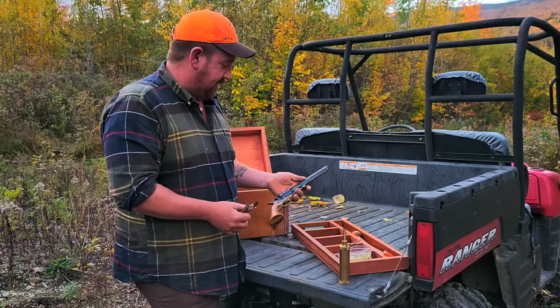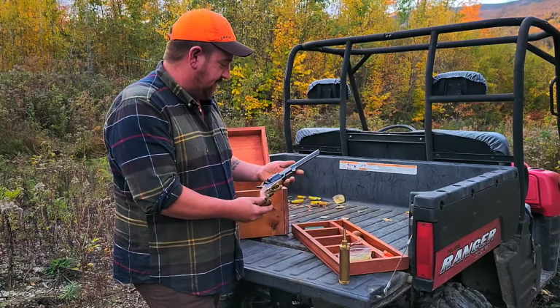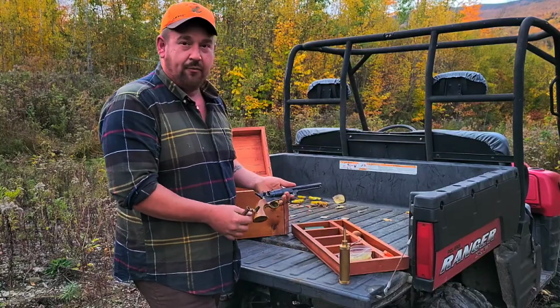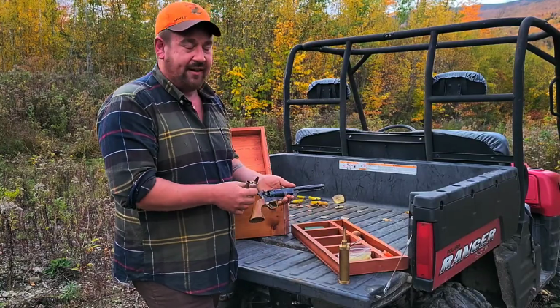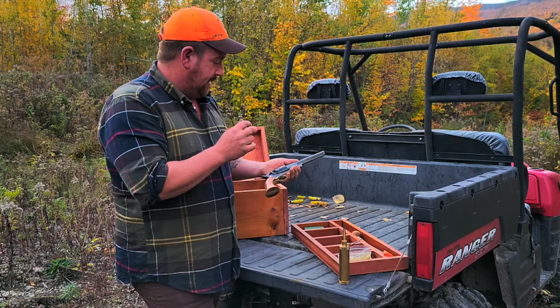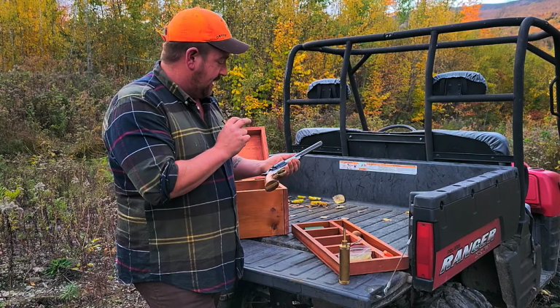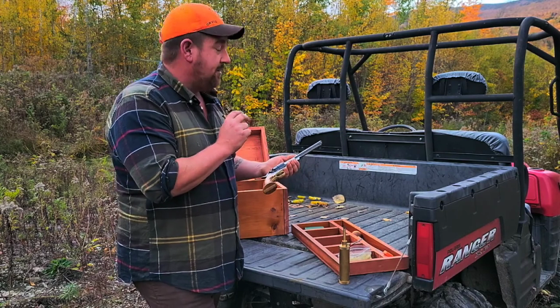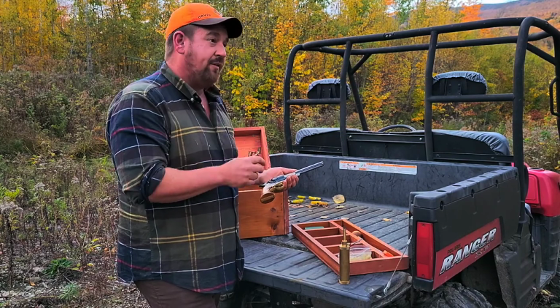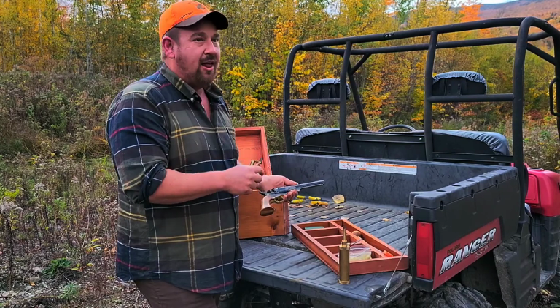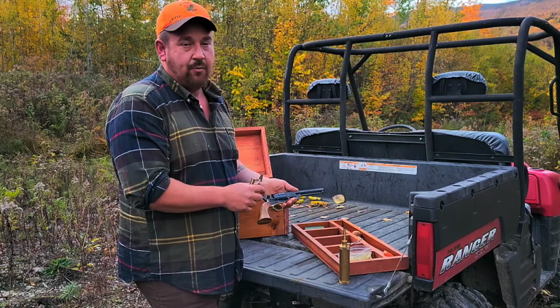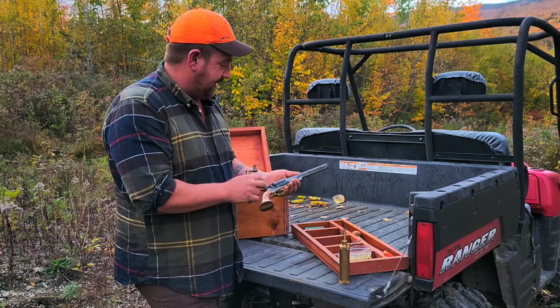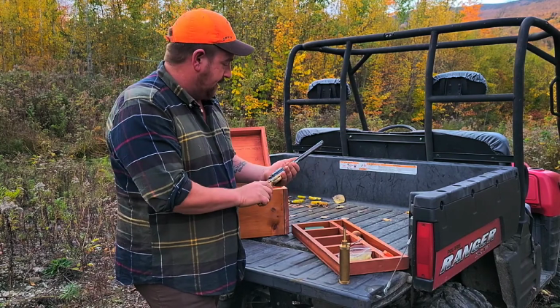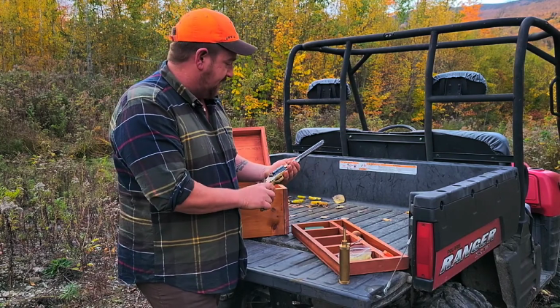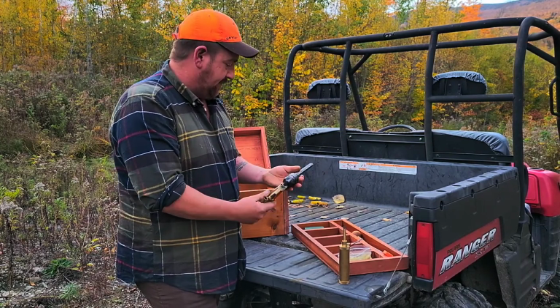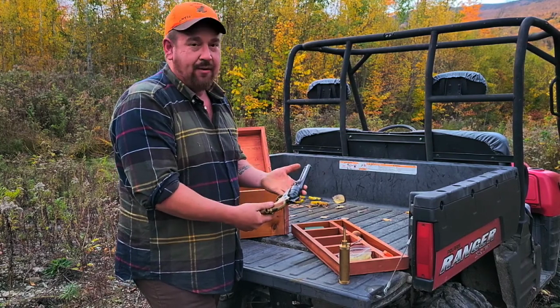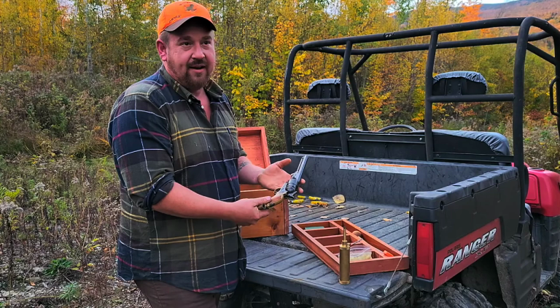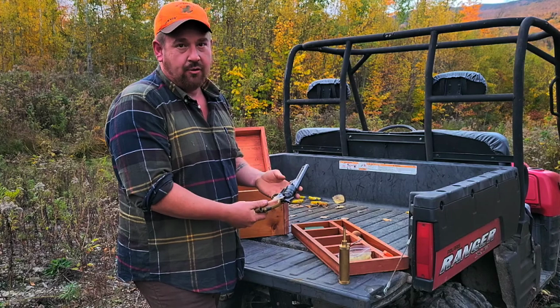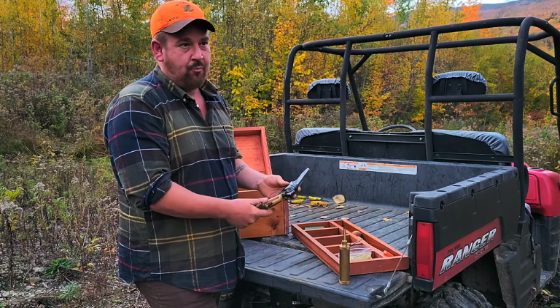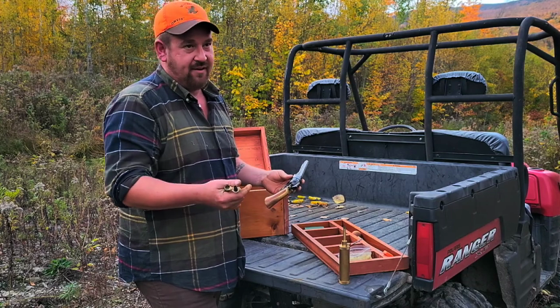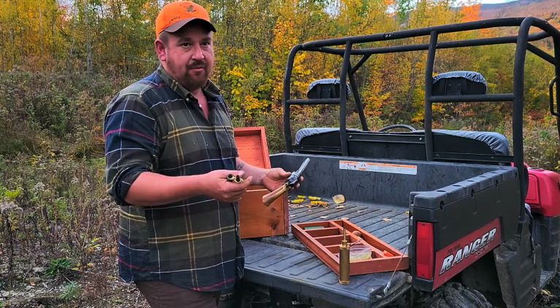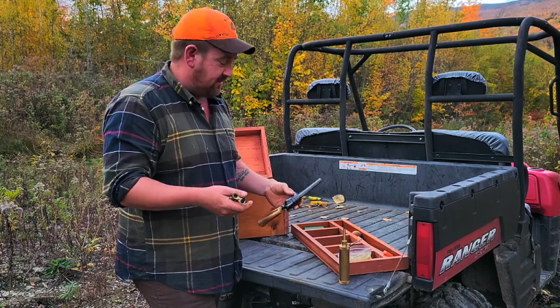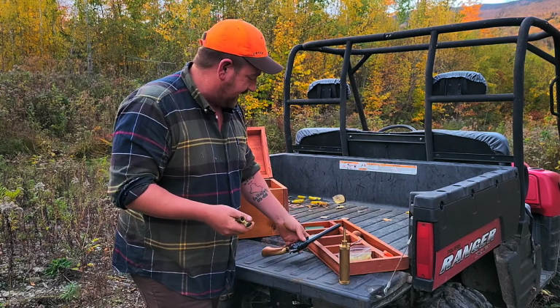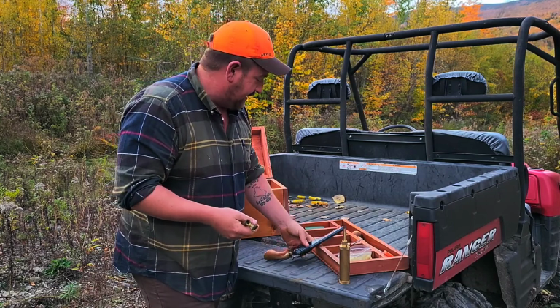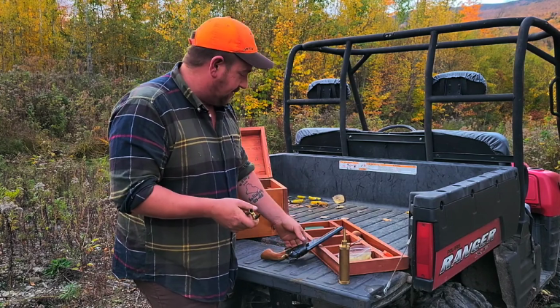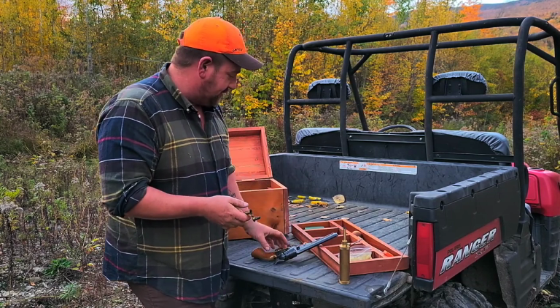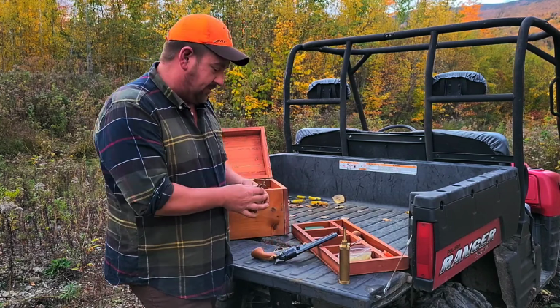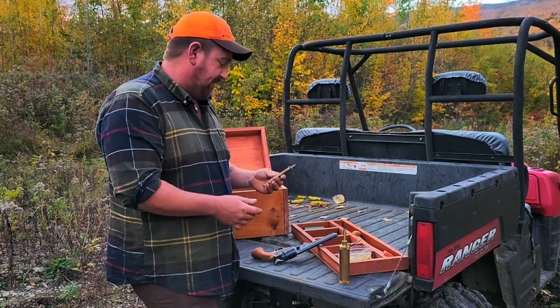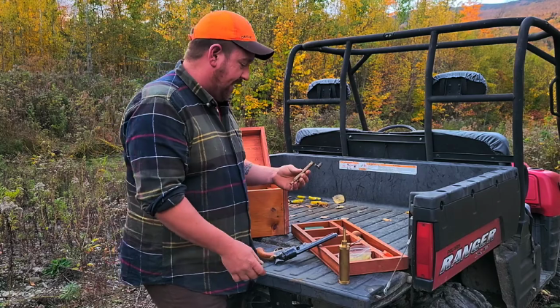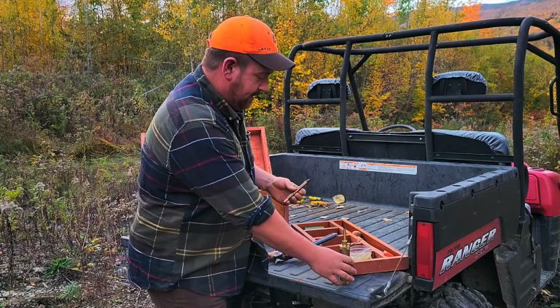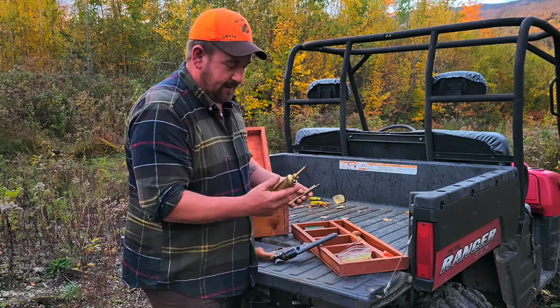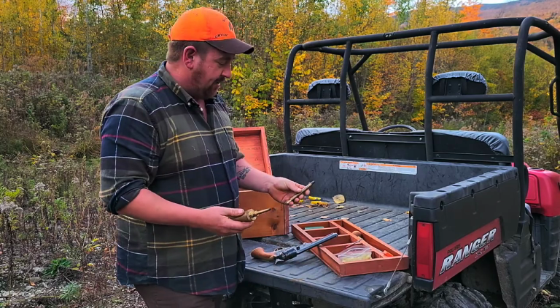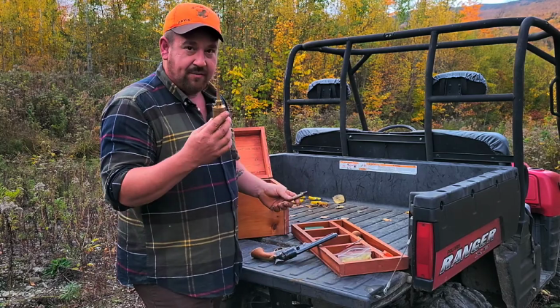The 44 caliber 1851 Navy — it's not really a historical piece, it's more of a common reproduction available today. They were originally available only in 36 caliber.